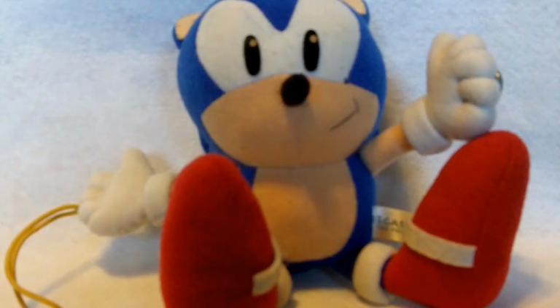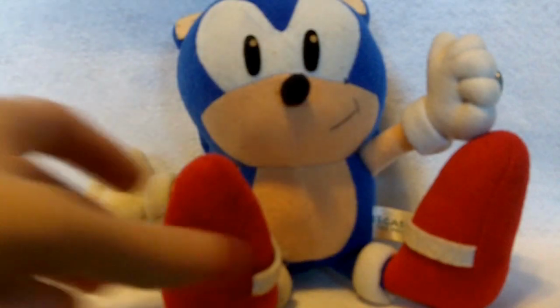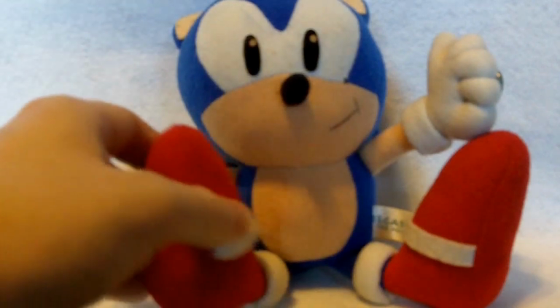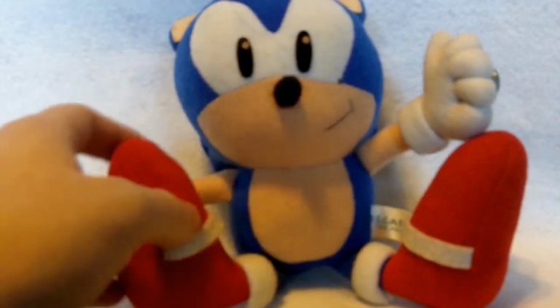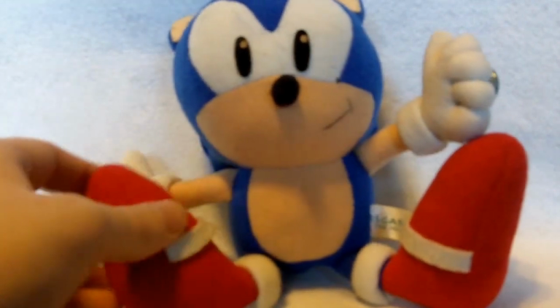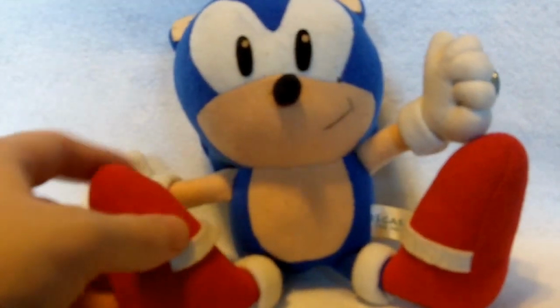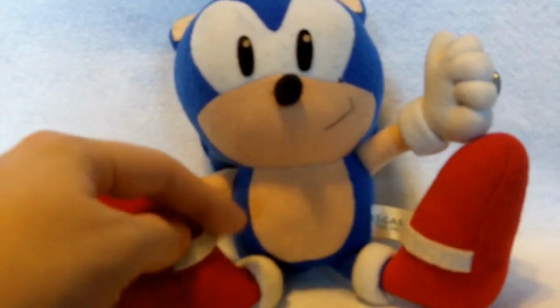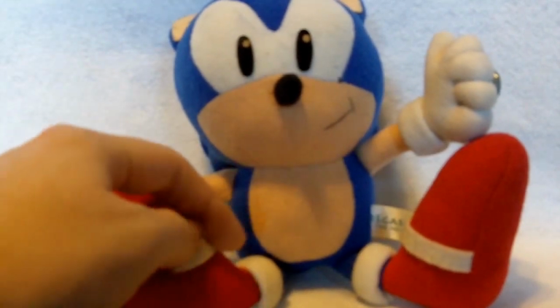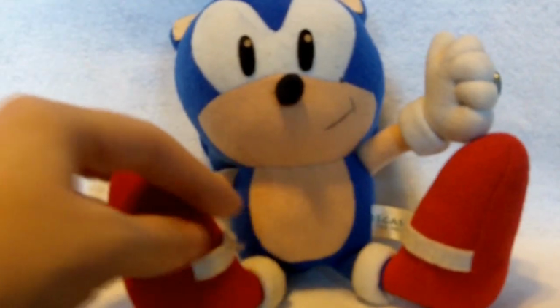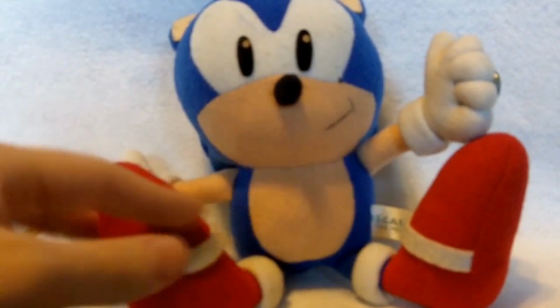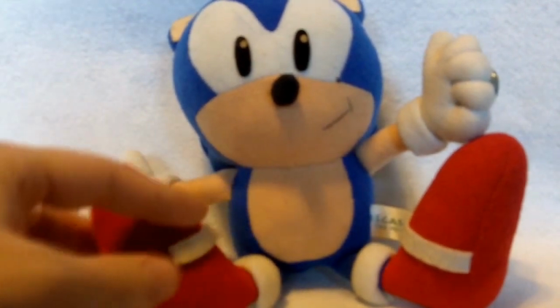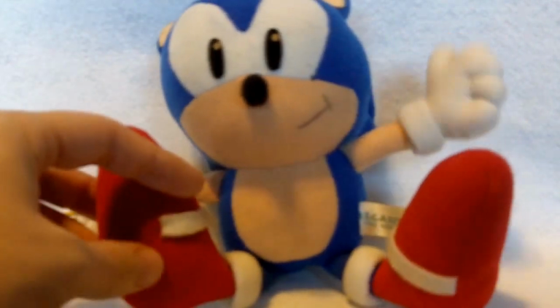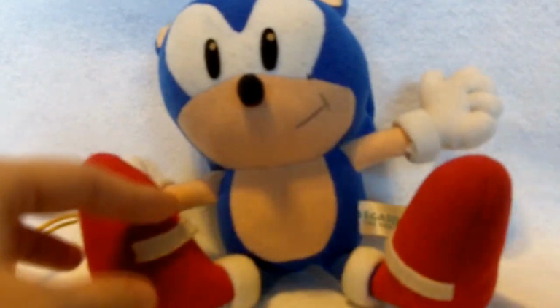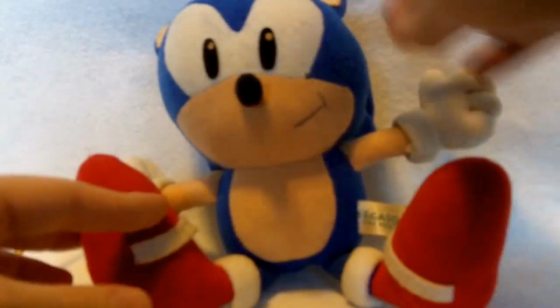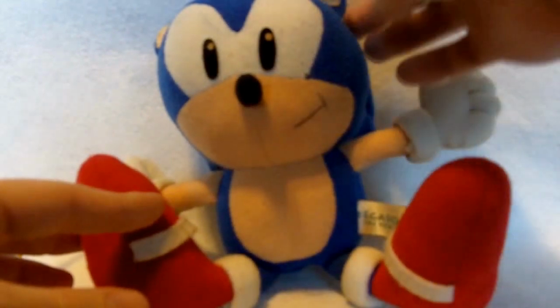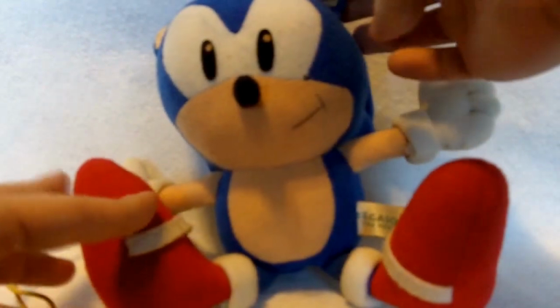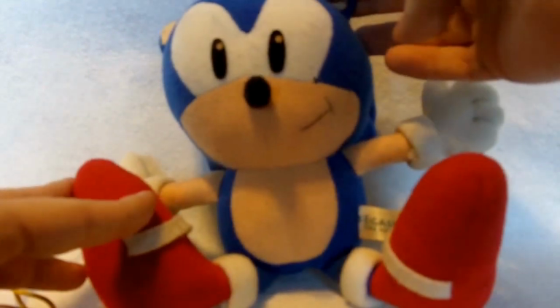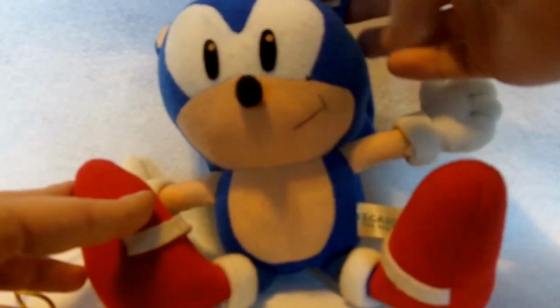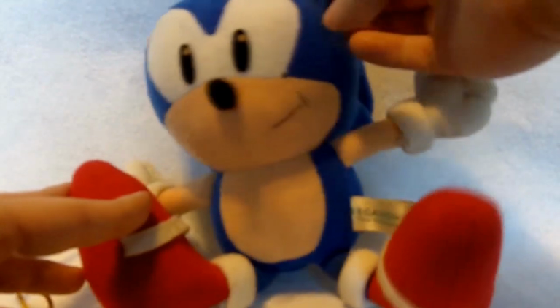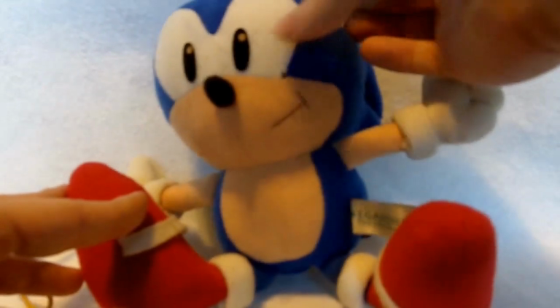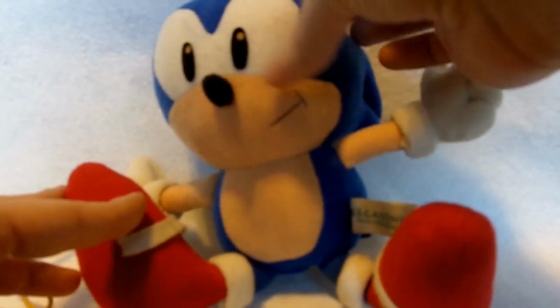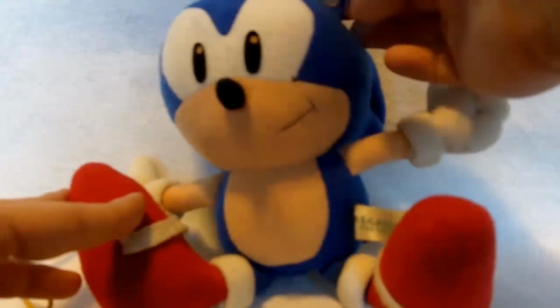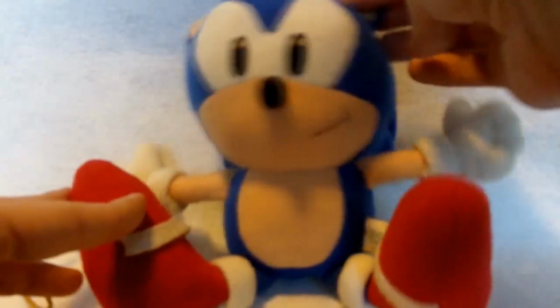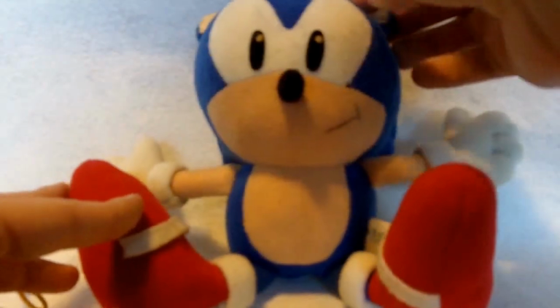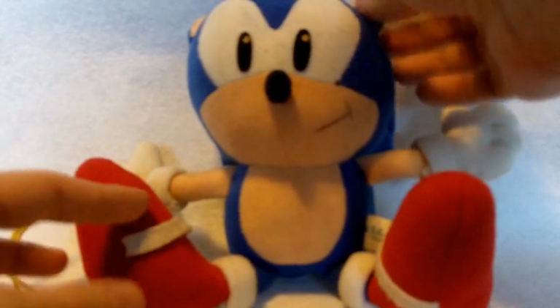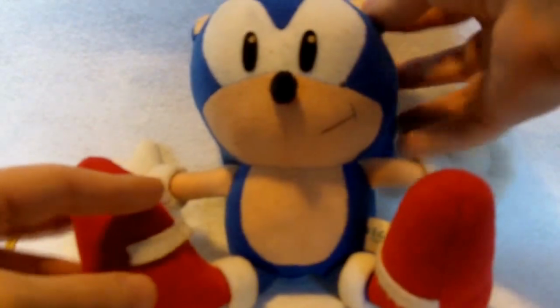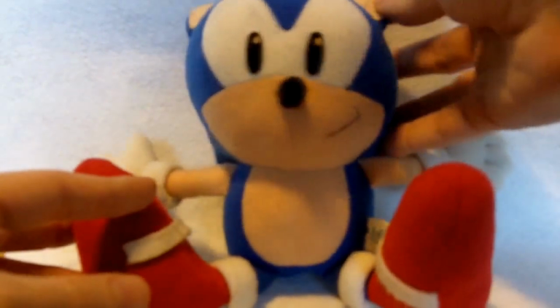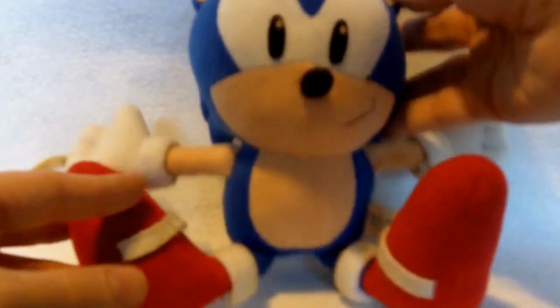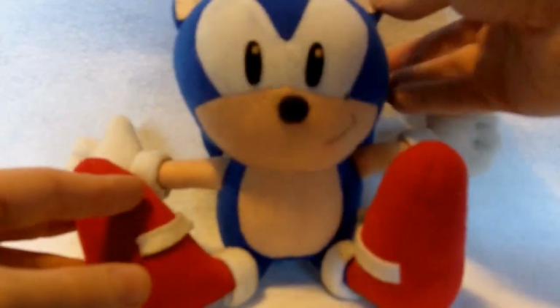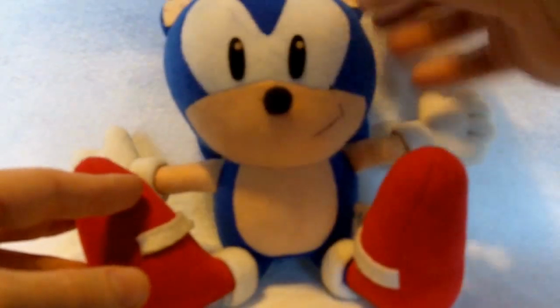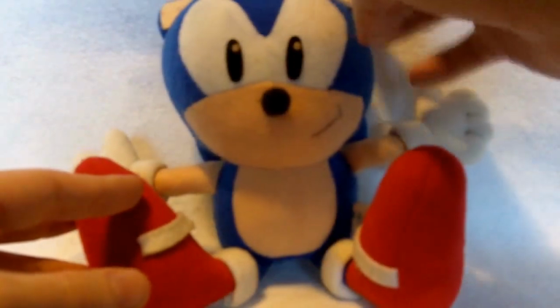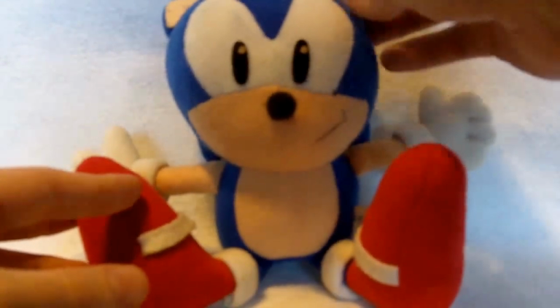It was marketed as a curtain holder — so when you're in your mom's den or something and you want to tie back the curtains and have Sonic the Hedgehog hold that curtain in place, that's what this little guy was made for. Of course I'm not using mine for that; I'm displaying it as a plush, and overall this is an excellent design — really unique for plushes from this time.